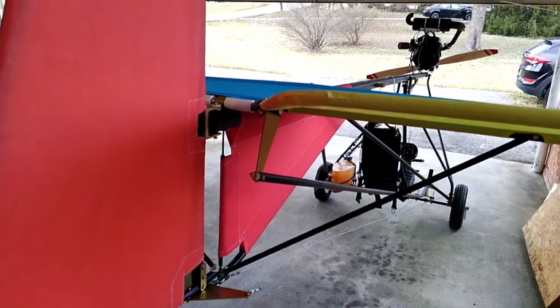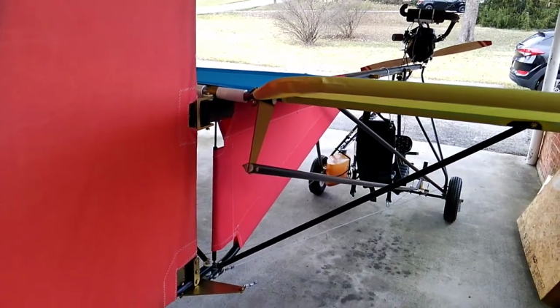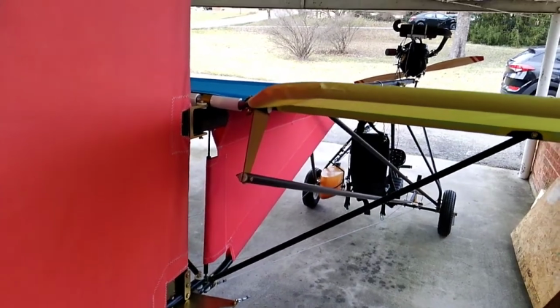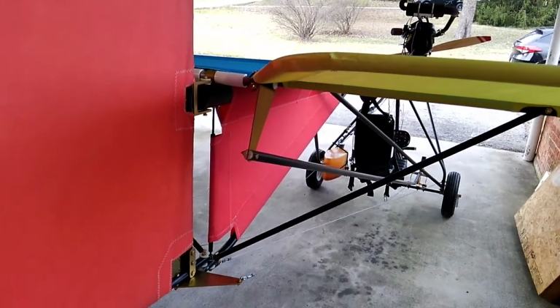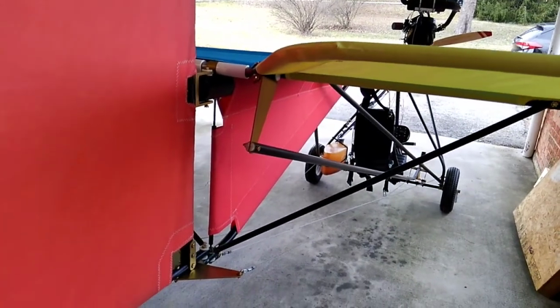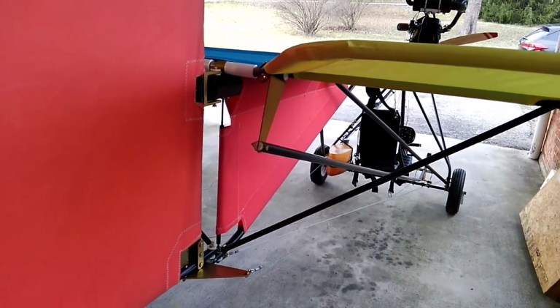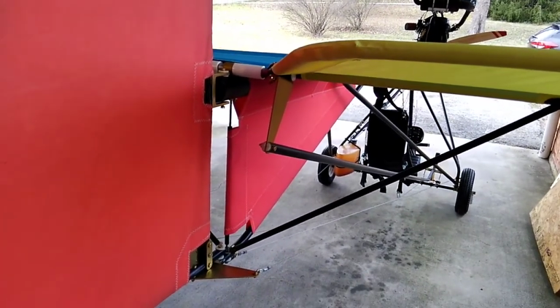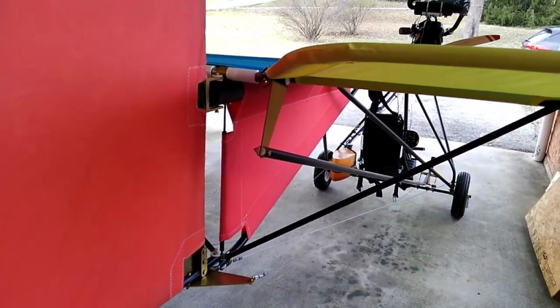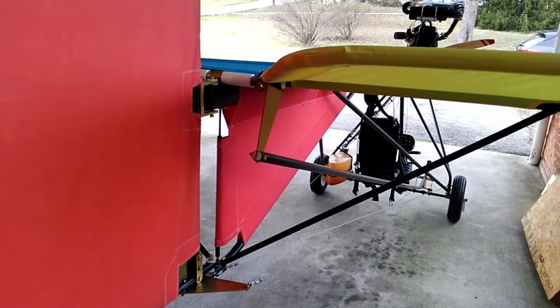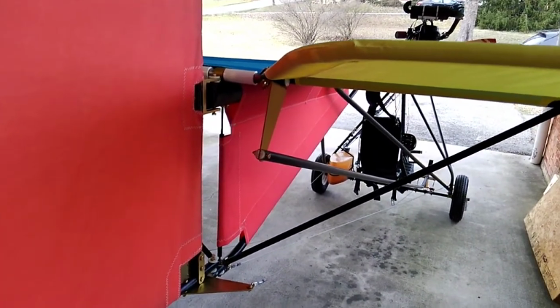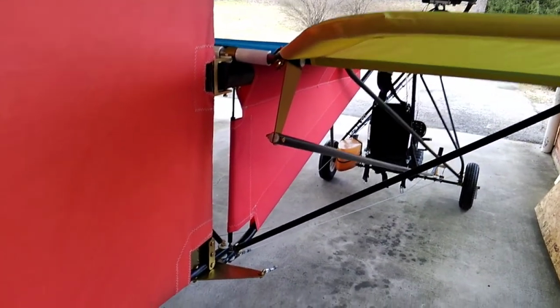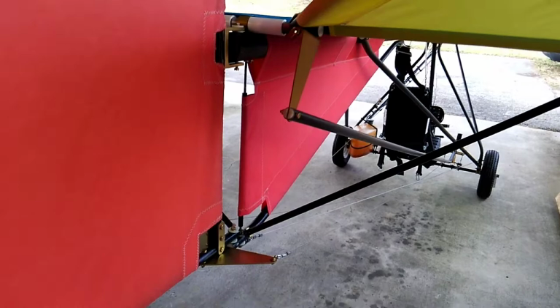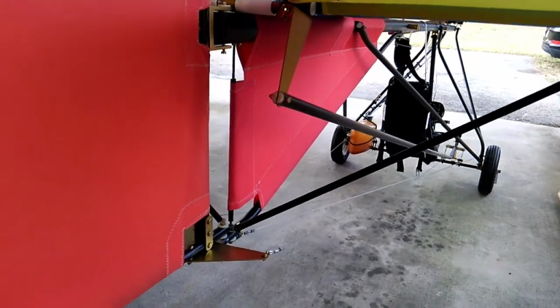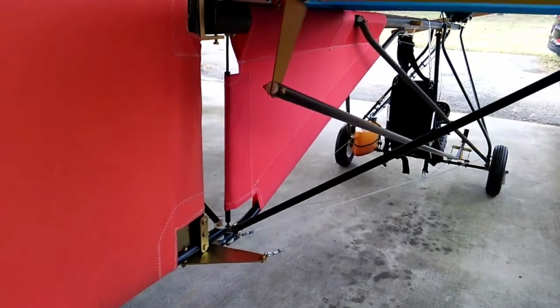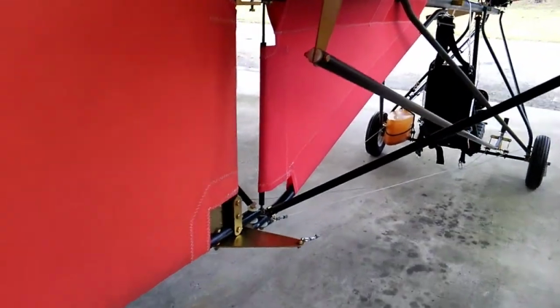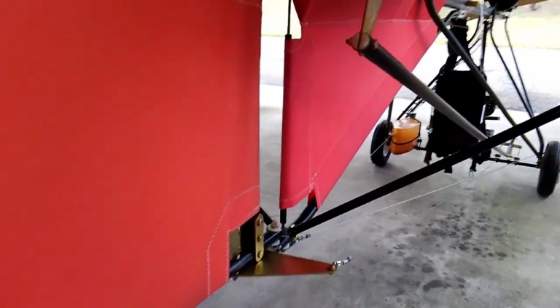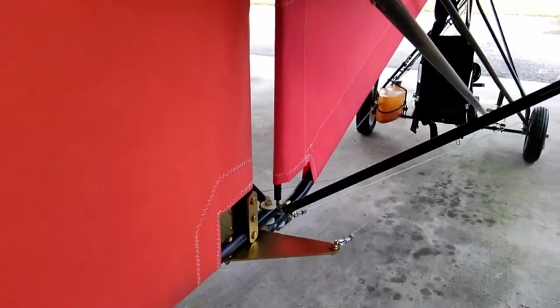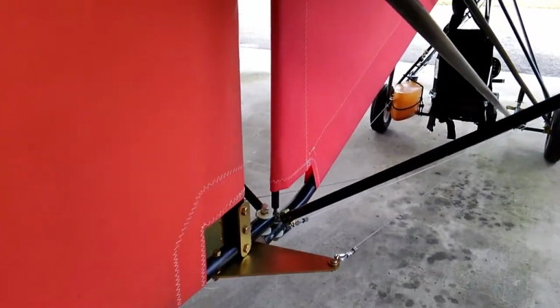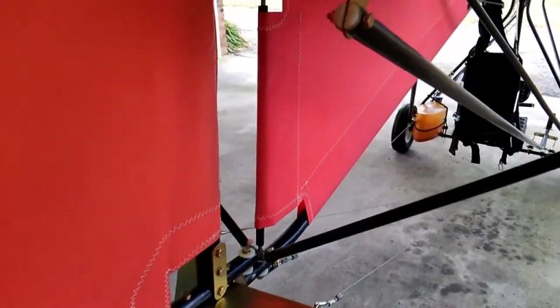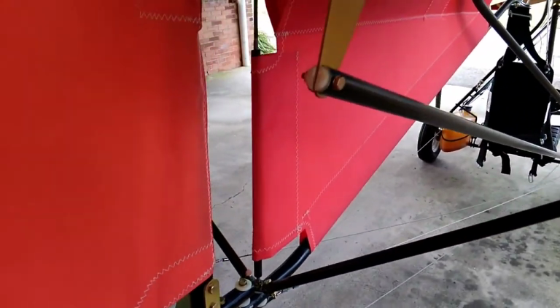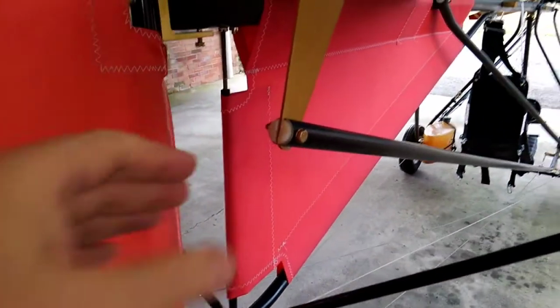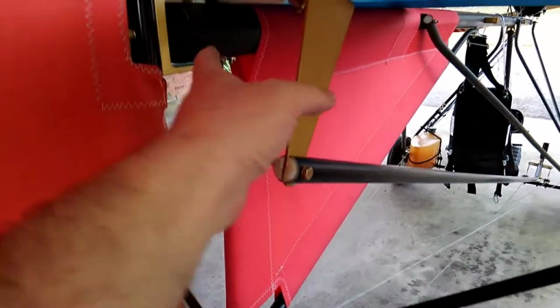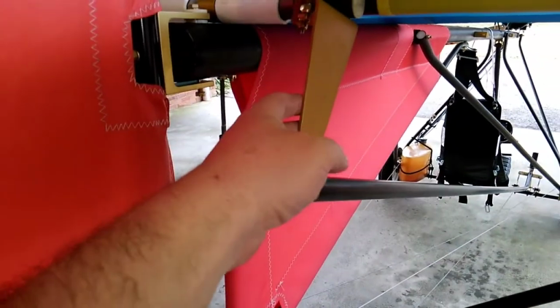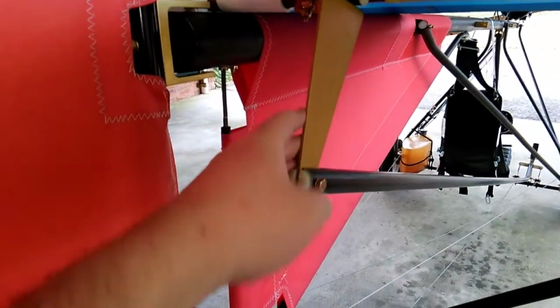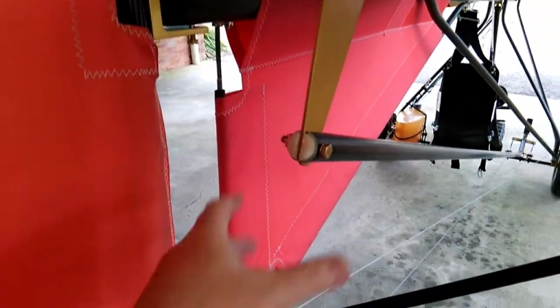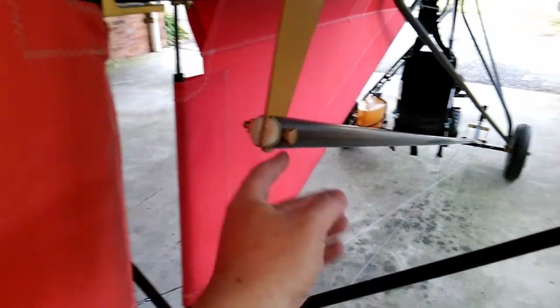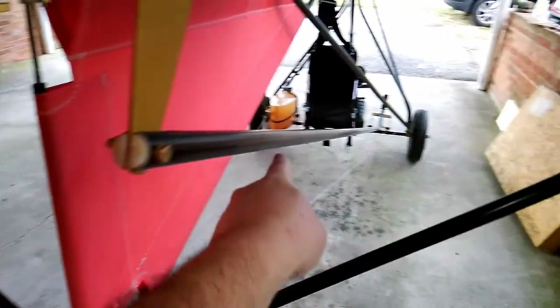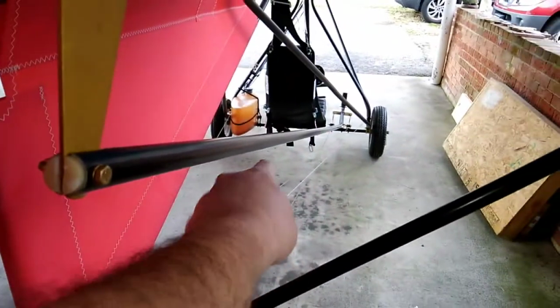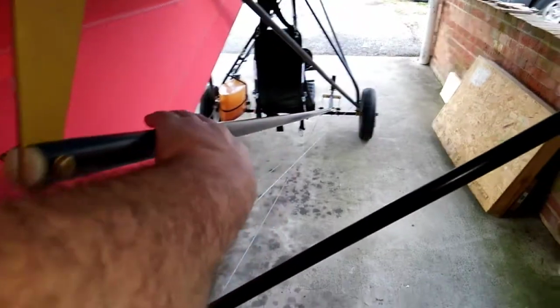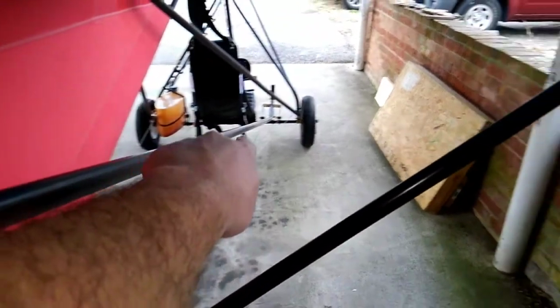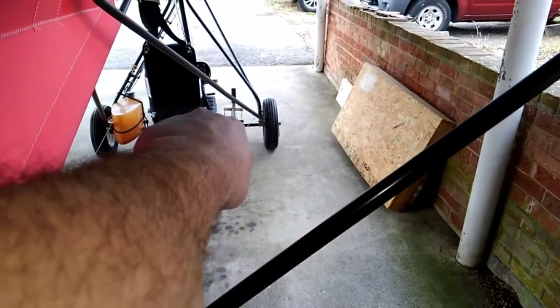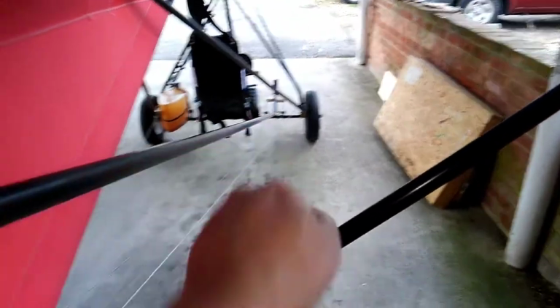Hello interwebs. Been working on the control system today. Thought you guys would like to see it. Got the elevator control horn on, control rod there going down to the stick.